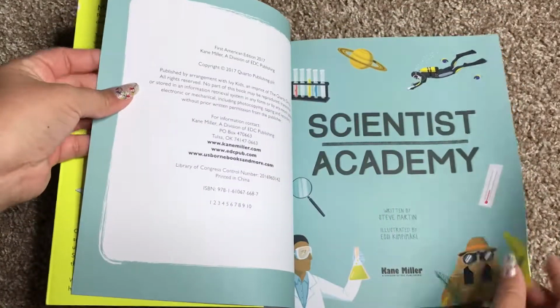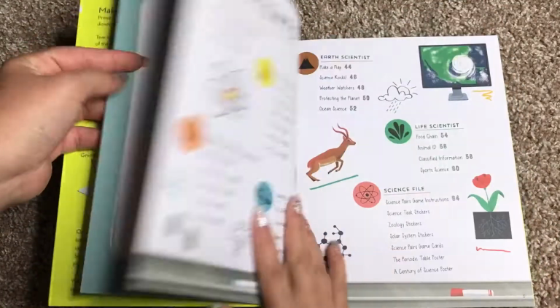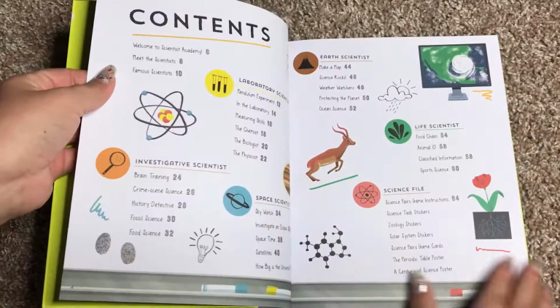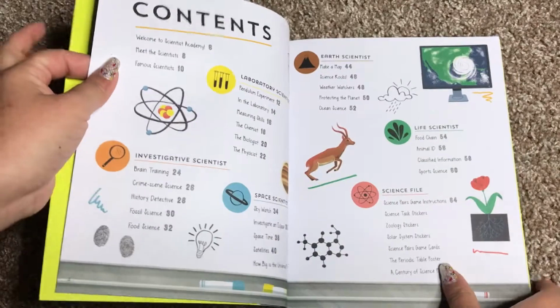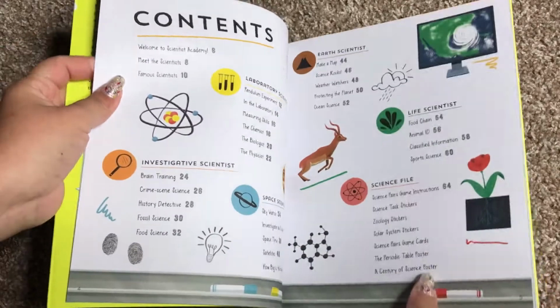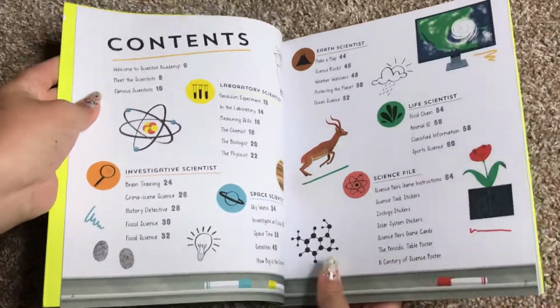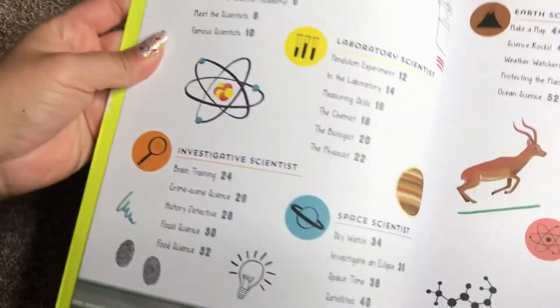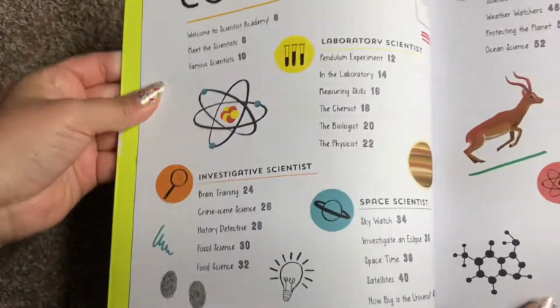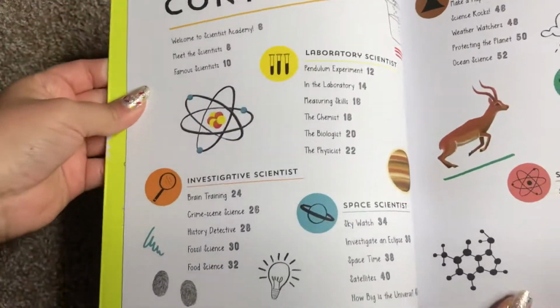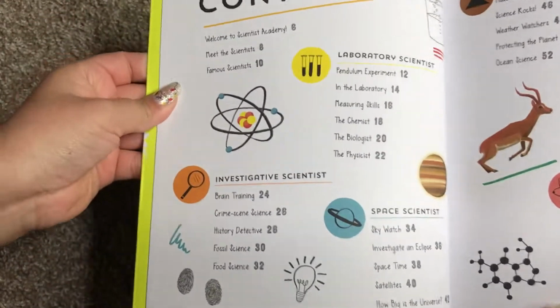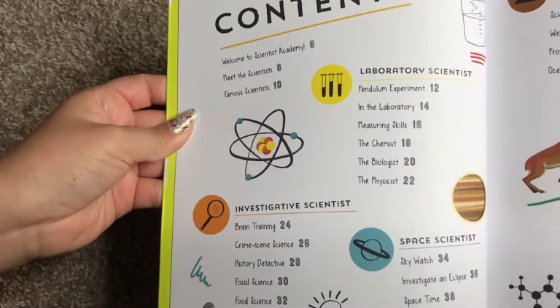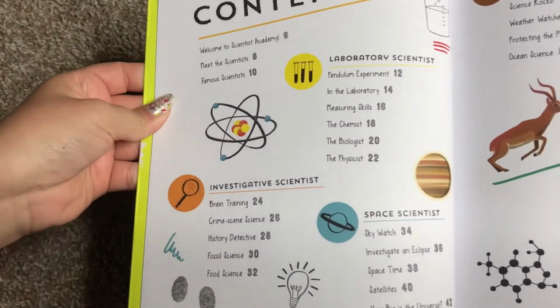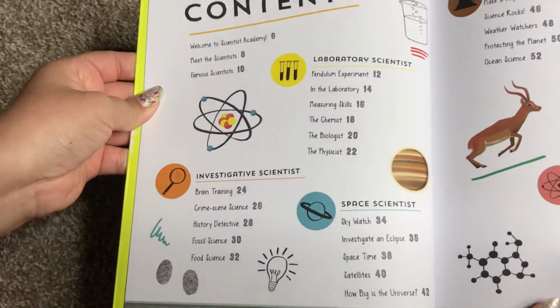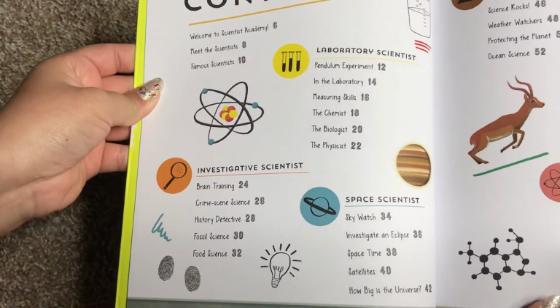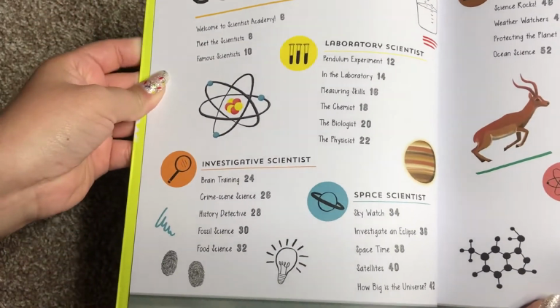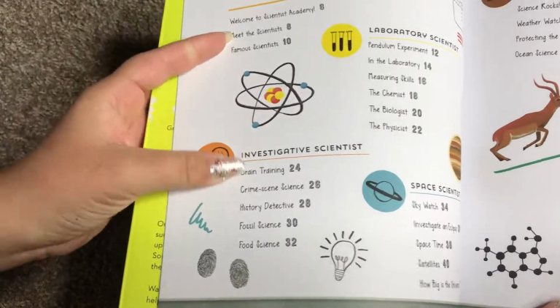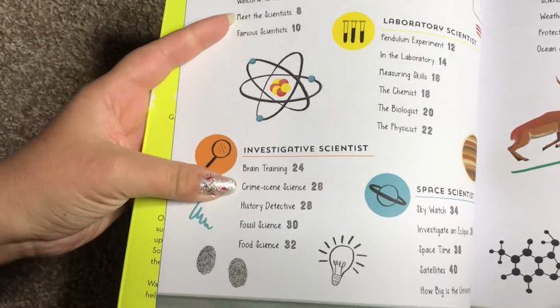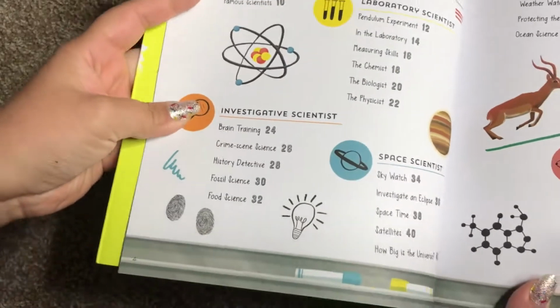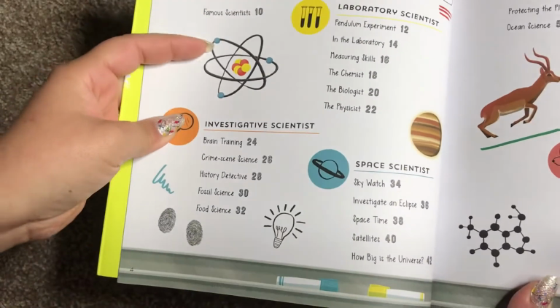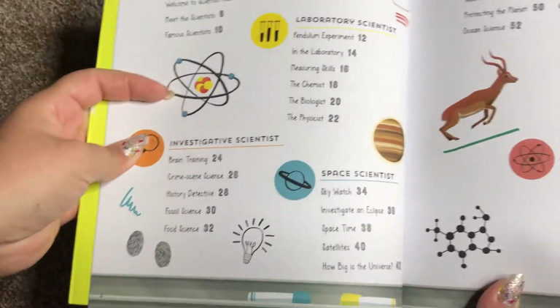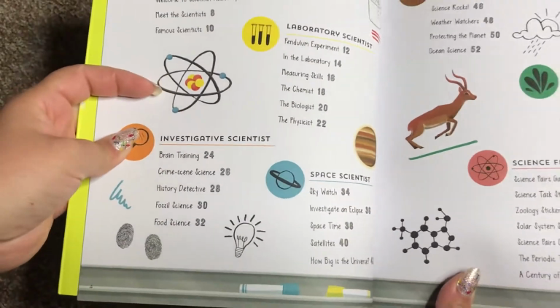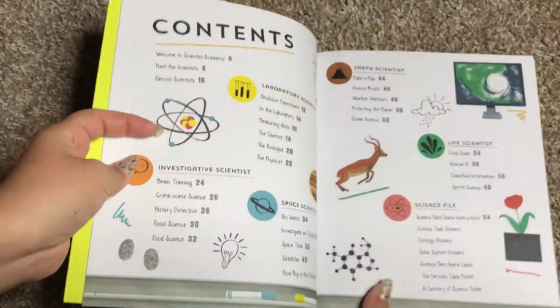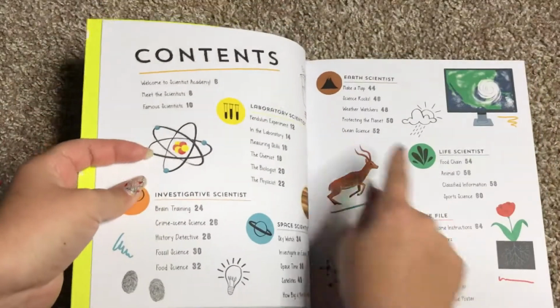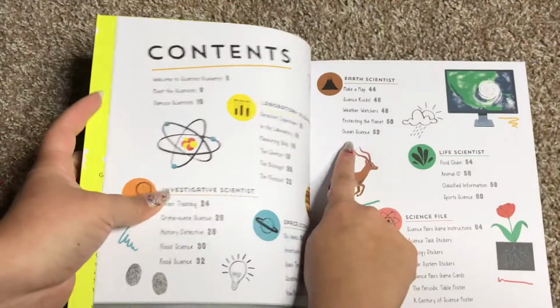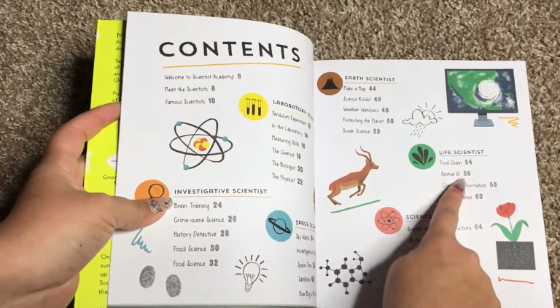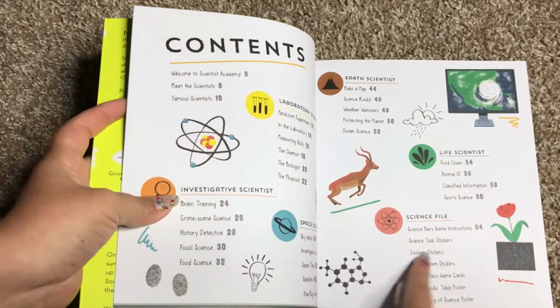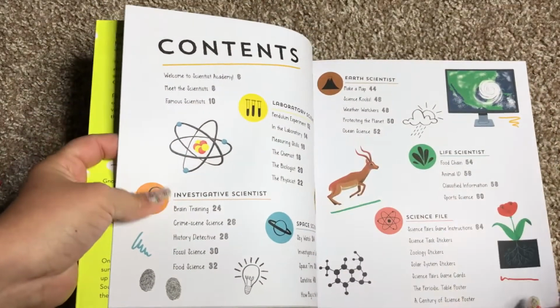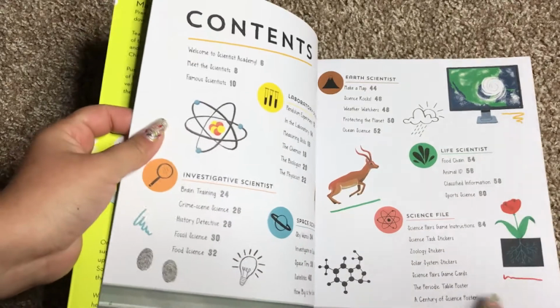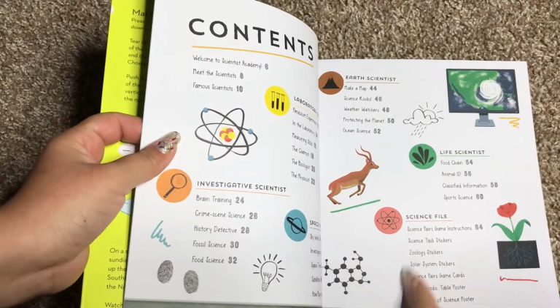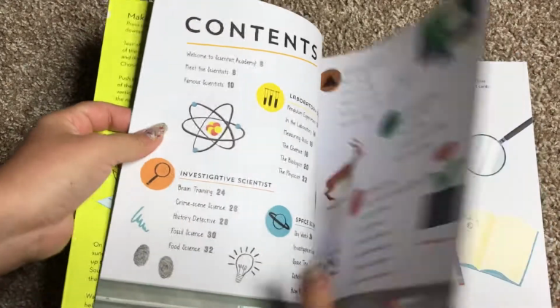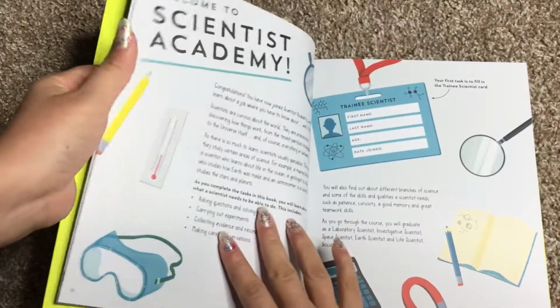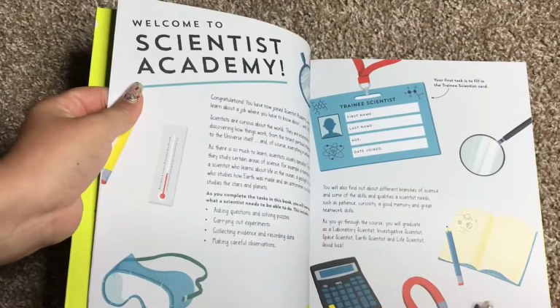Here's Scientist Academy. It goes through and talks about a laboratory scientist, an investigative scientist, a space scientist, earth, life, and science. And then you have your science file at the end.